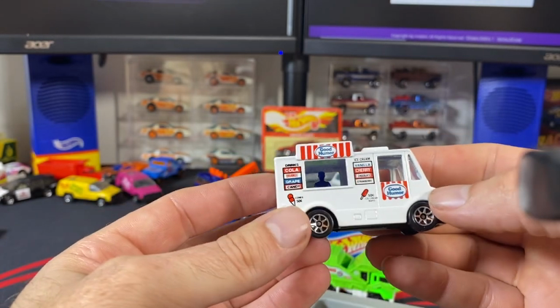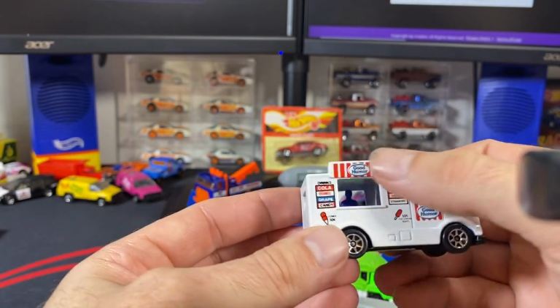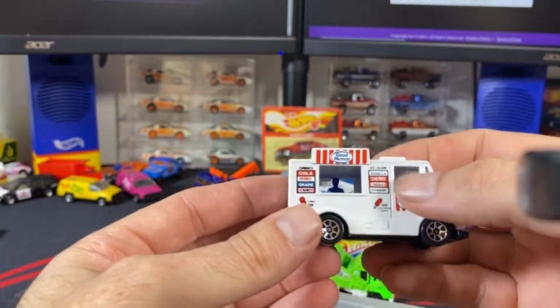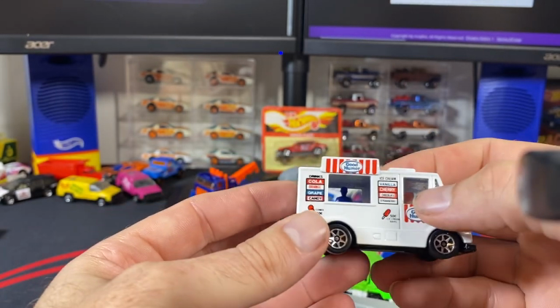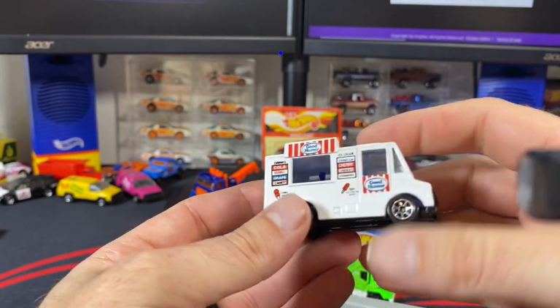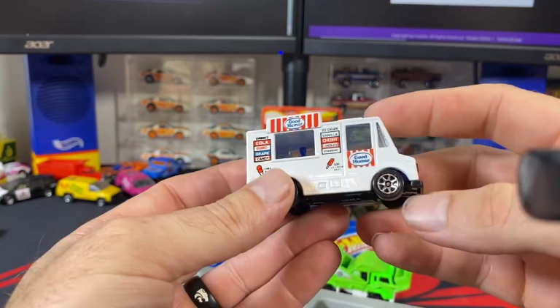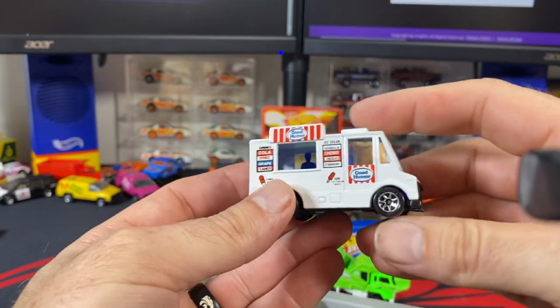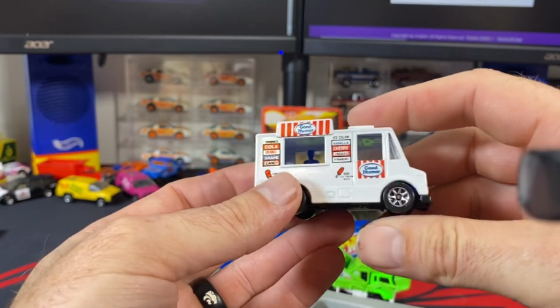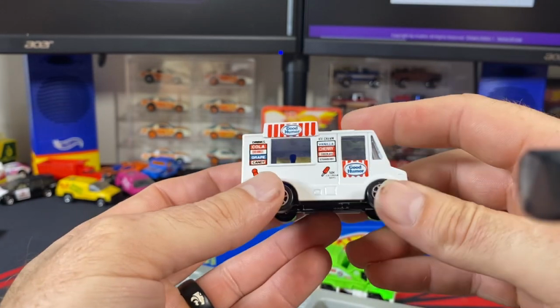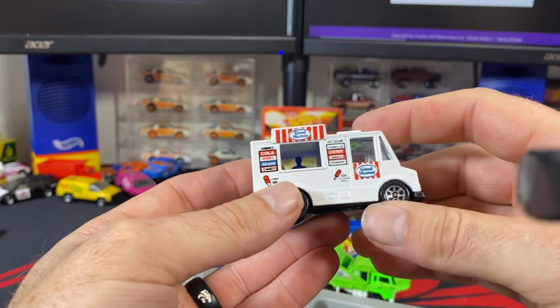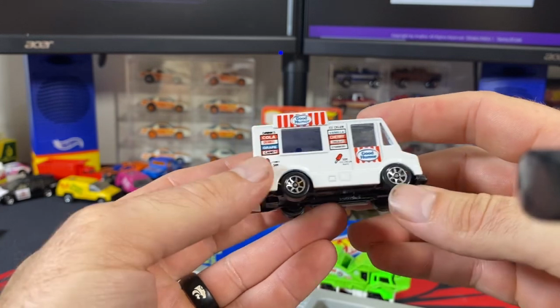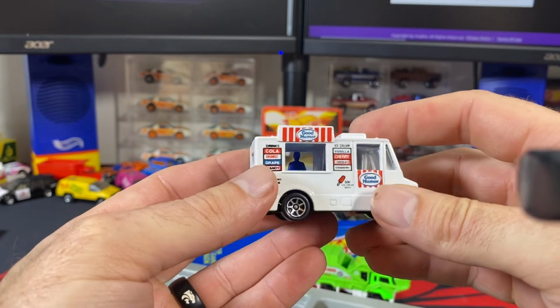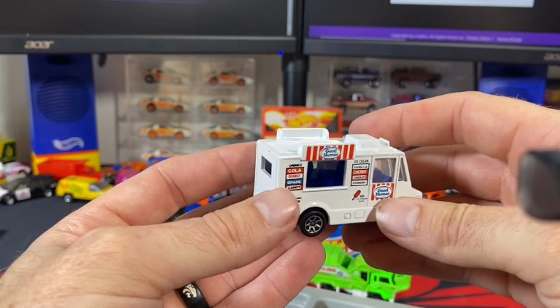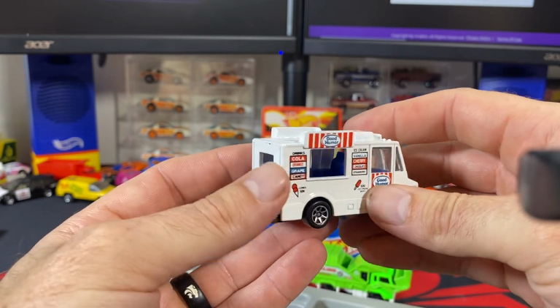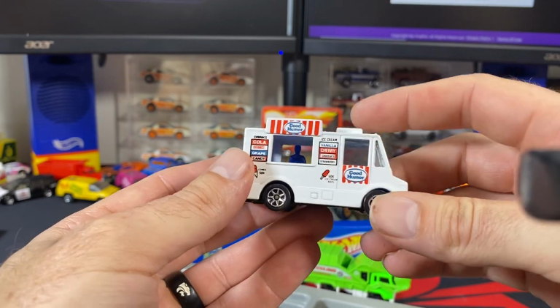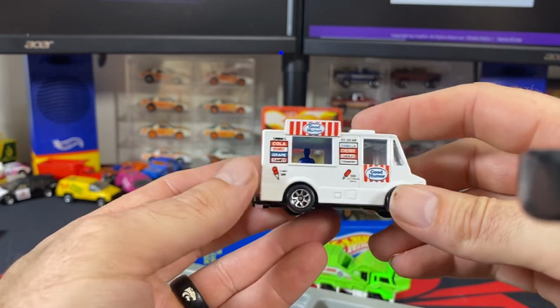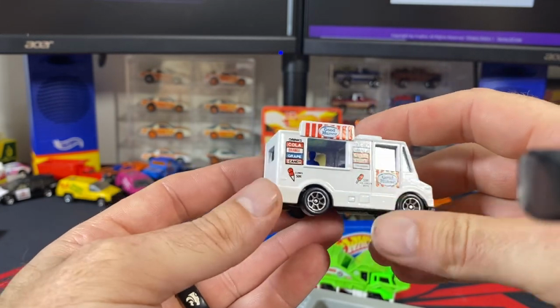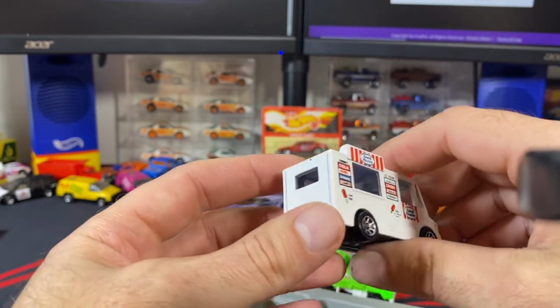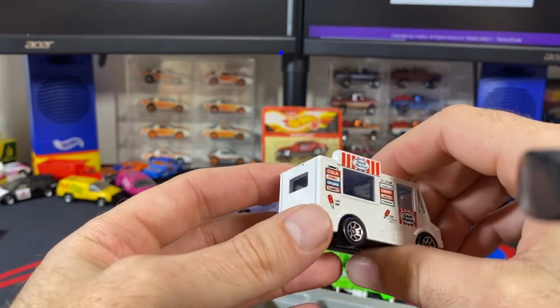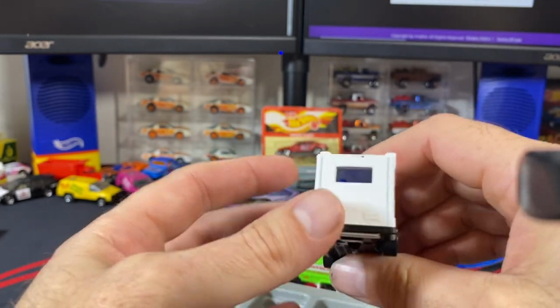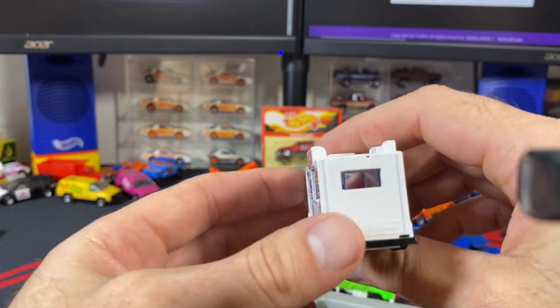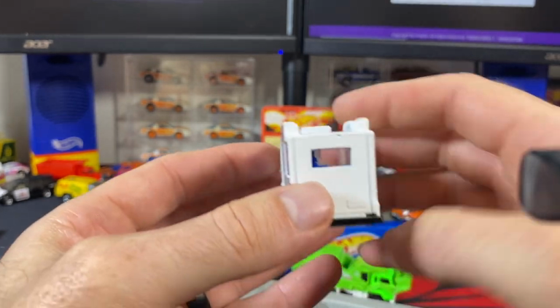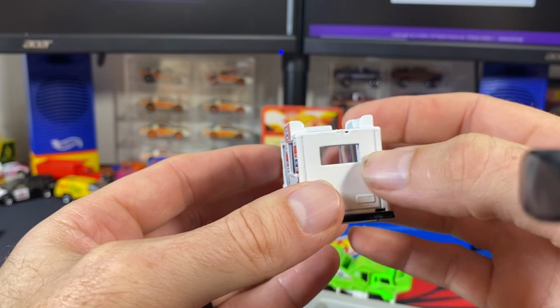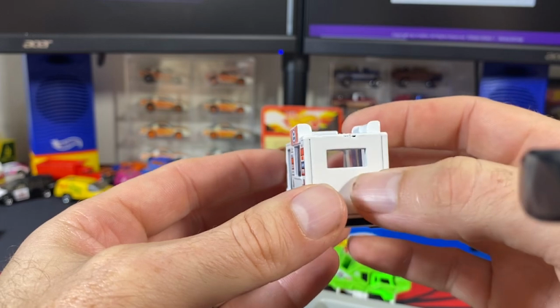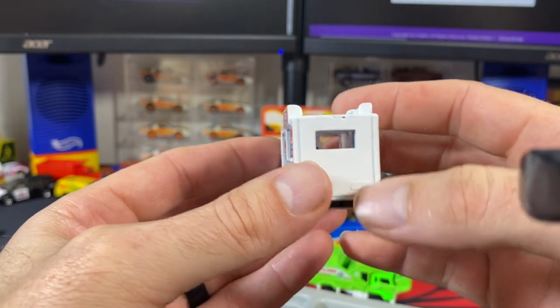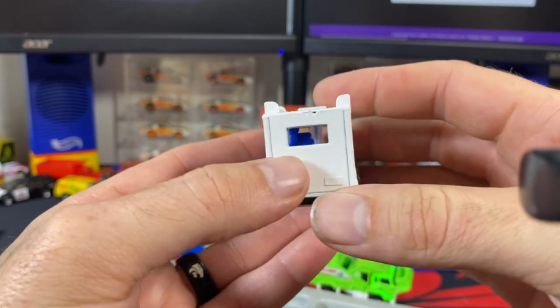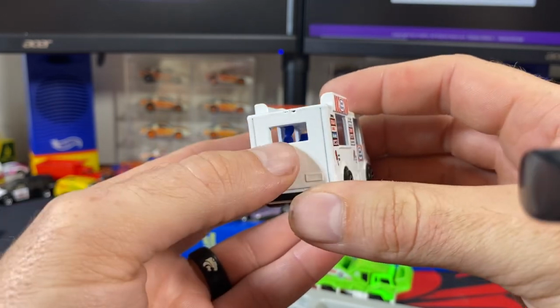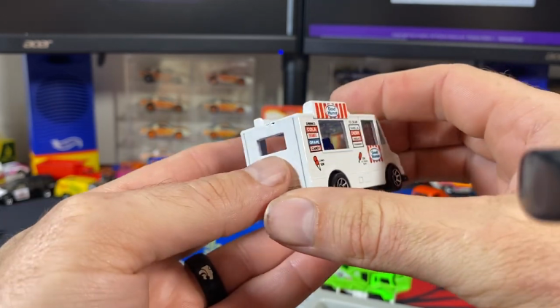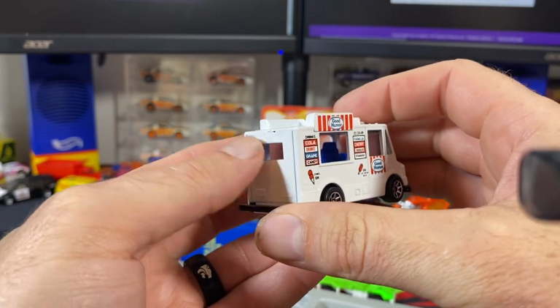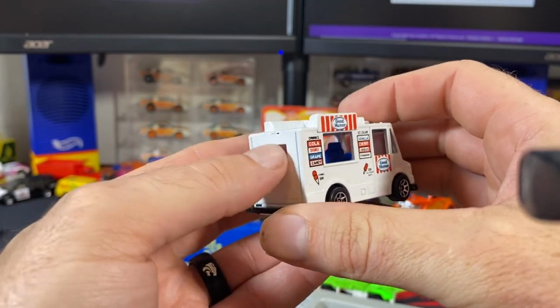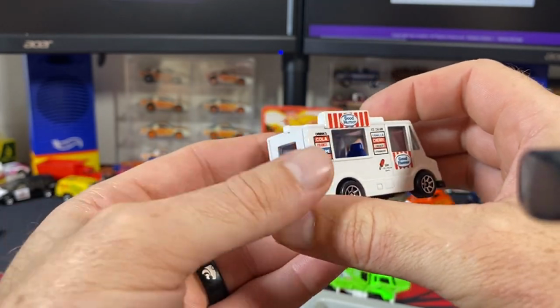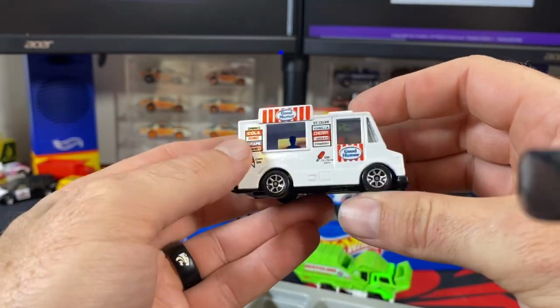We've got the Good Humor Truck — this one with the red and the more tampo and the seven-spoke is really the main variation and the easy identifier for this one. All these newer ones have a smaller window in the back, whereas the earlier ones have a large window.